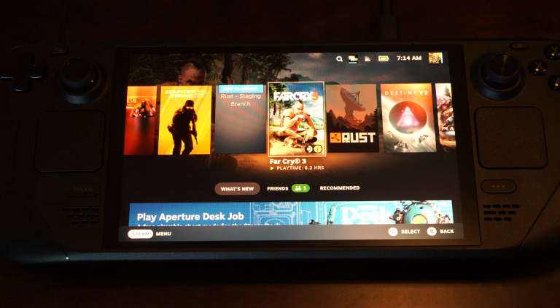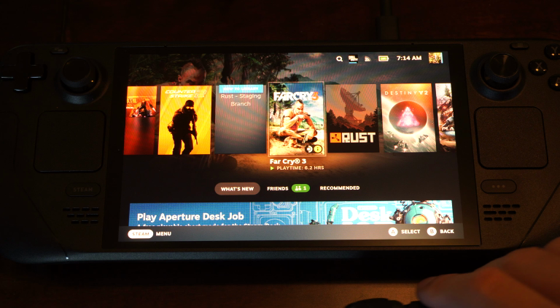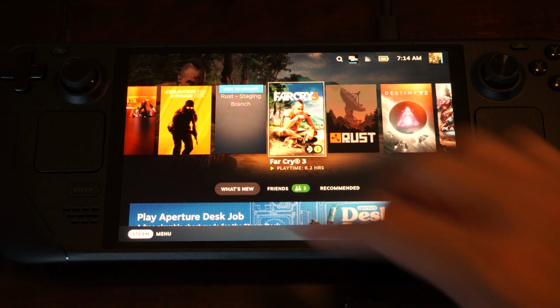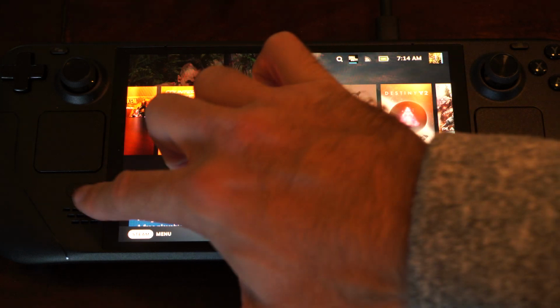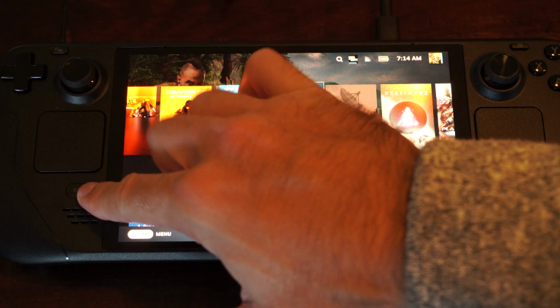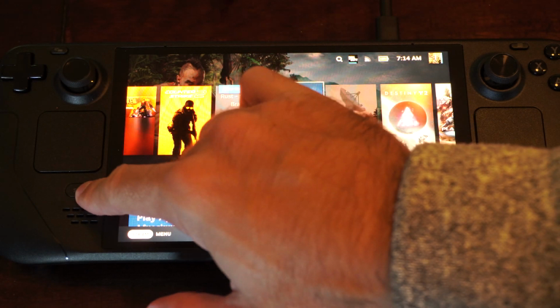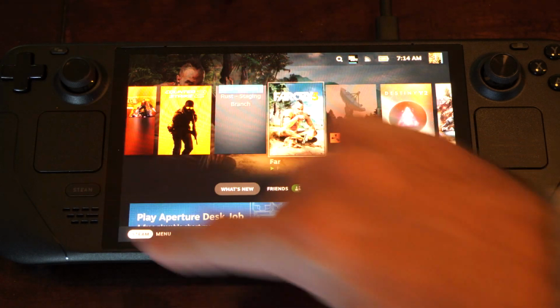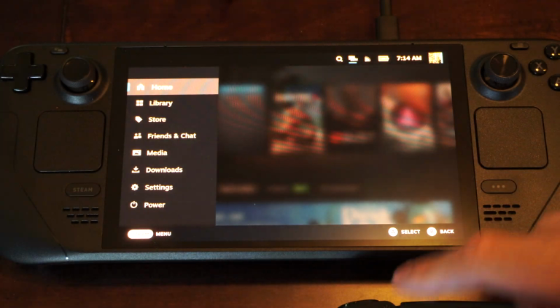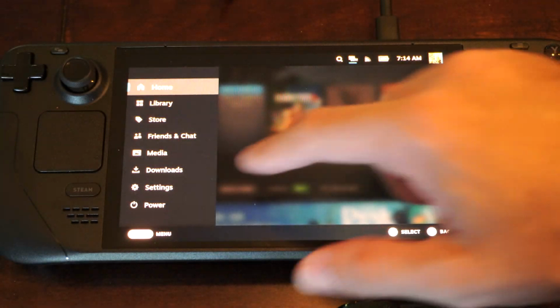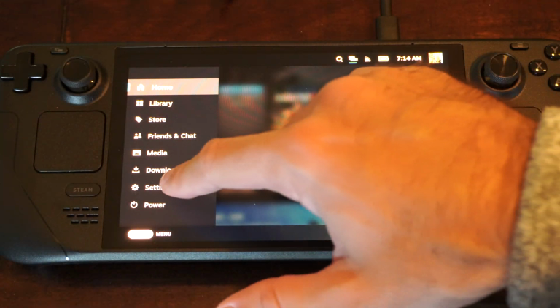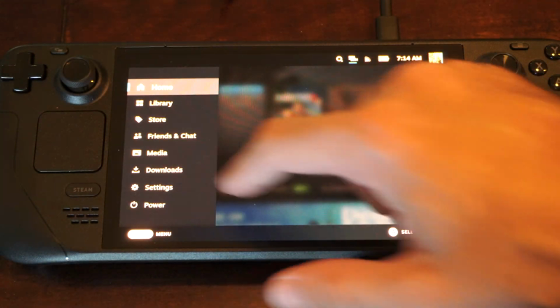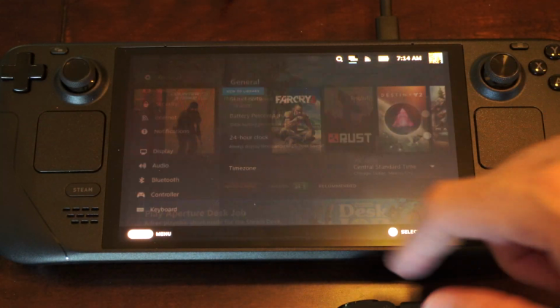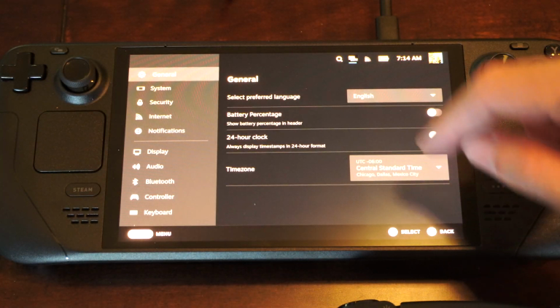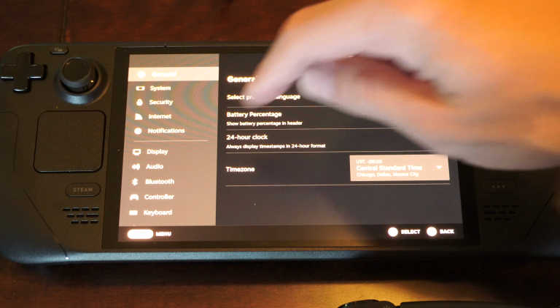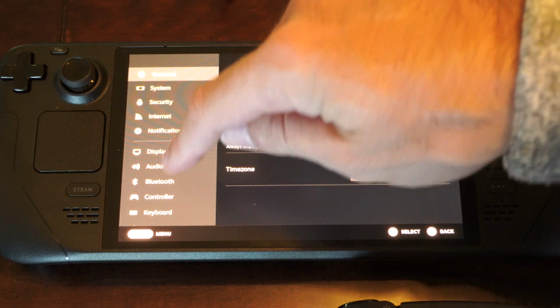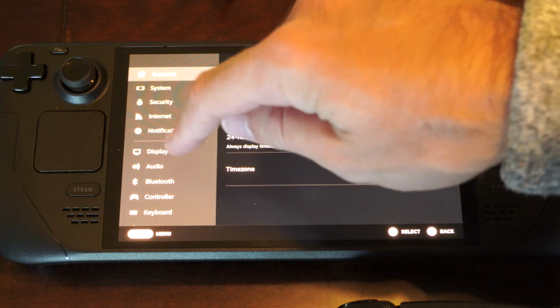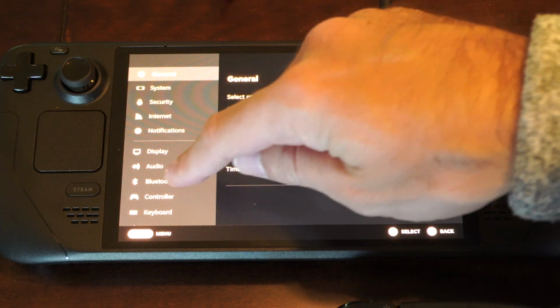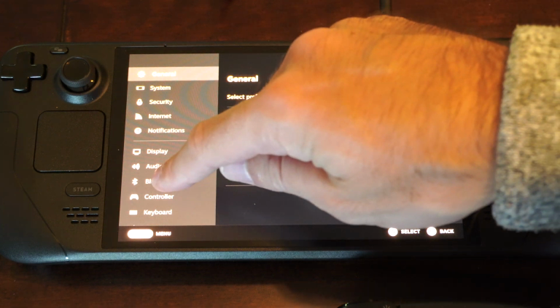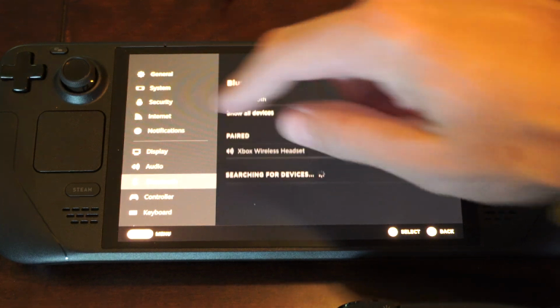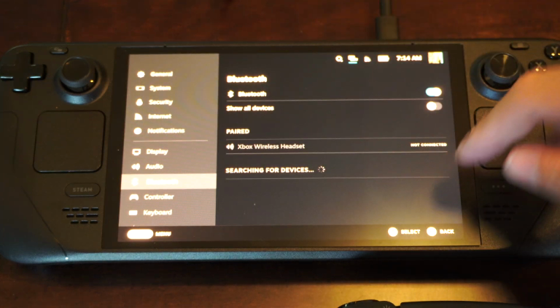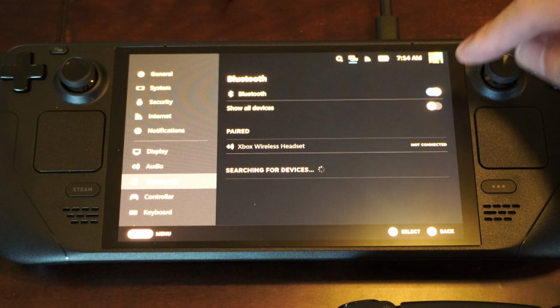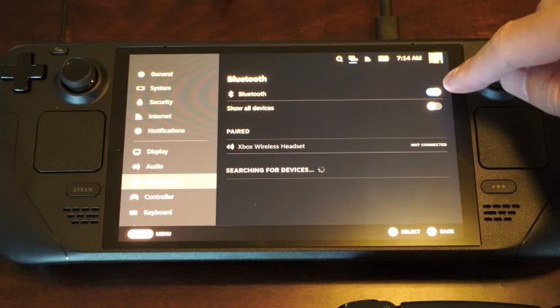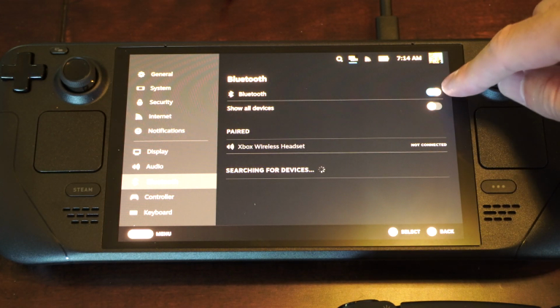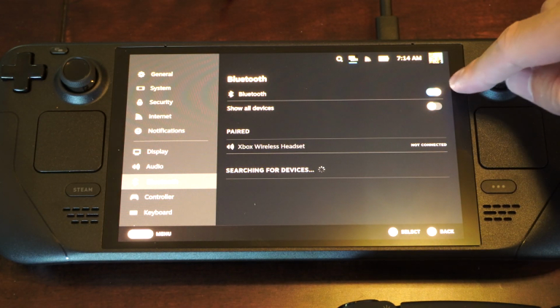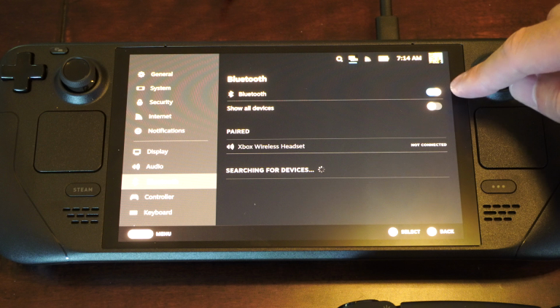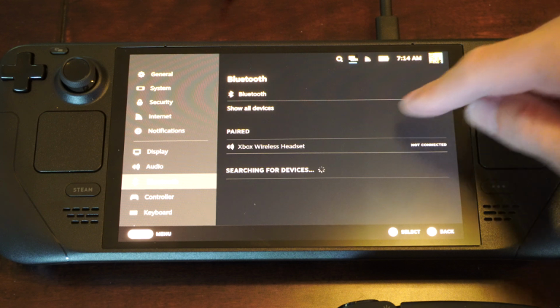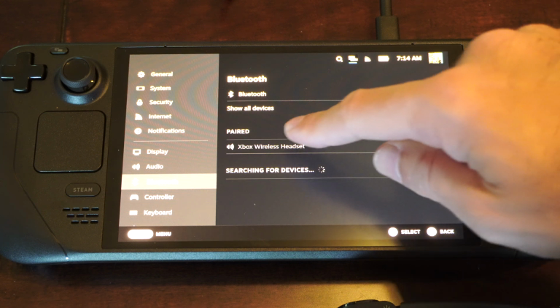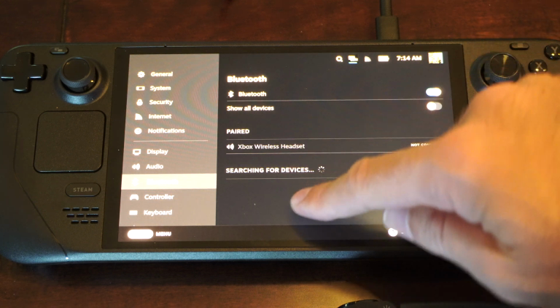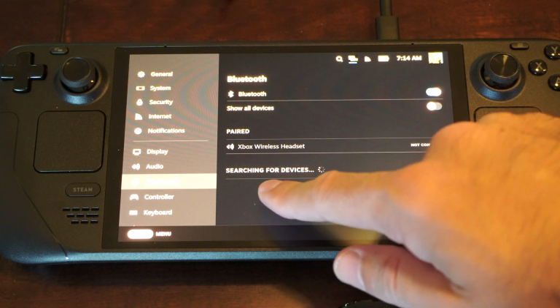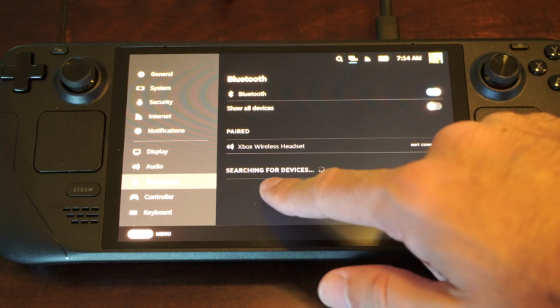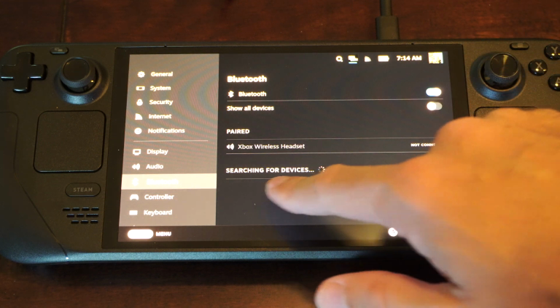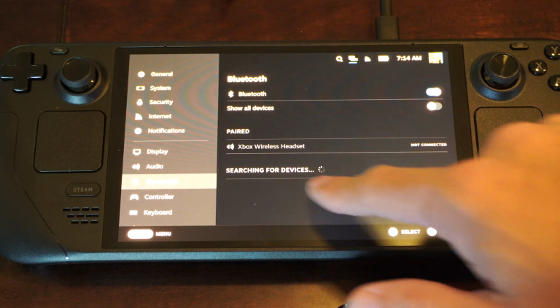To do this, let's press the Steam button, go down to Settings, then go to where it says Bluetooth. Turn on Bluetooth and make sure that's turned on. Then here are the available devices.